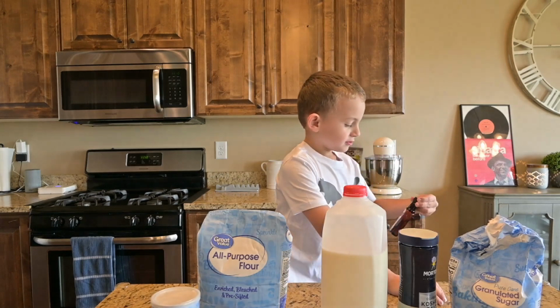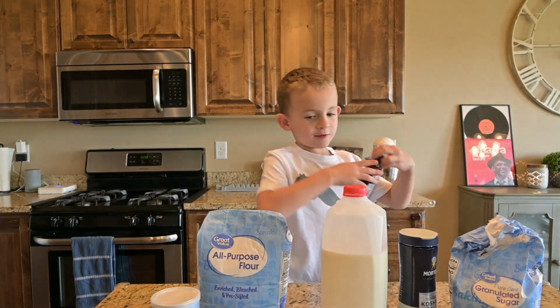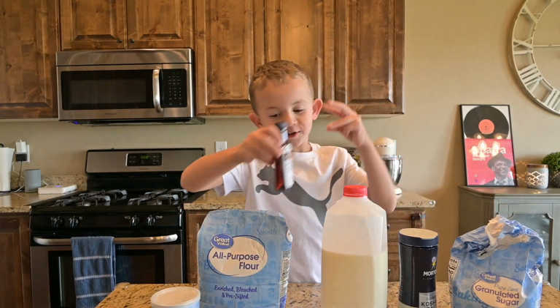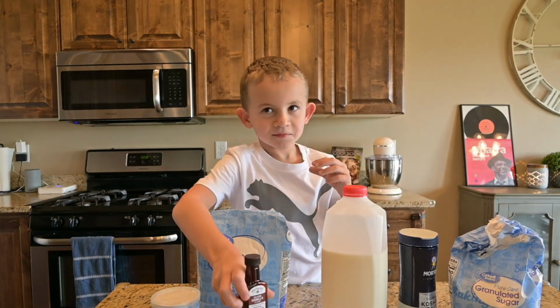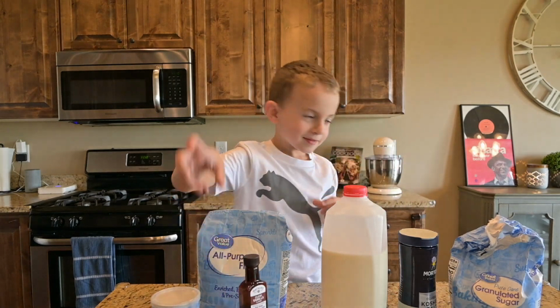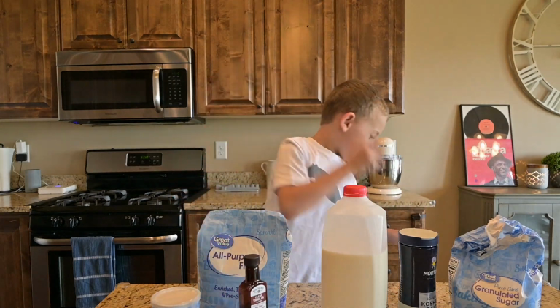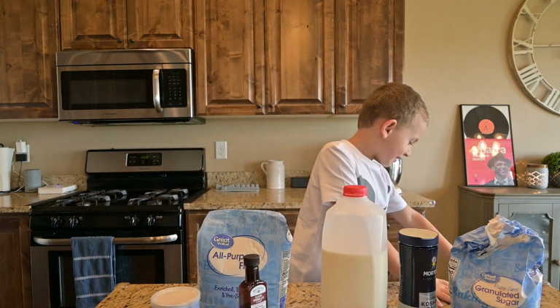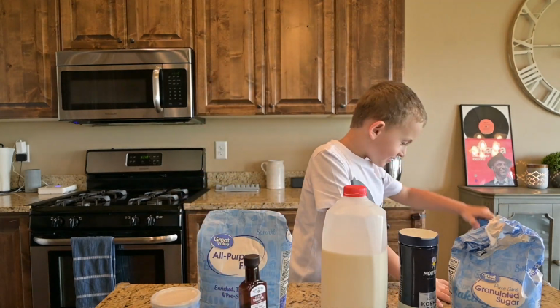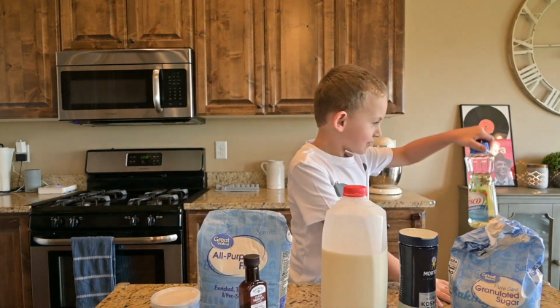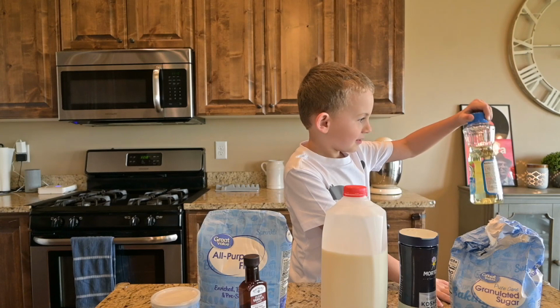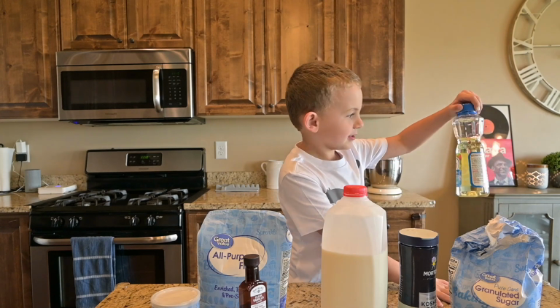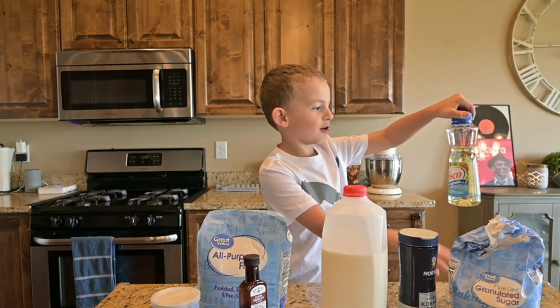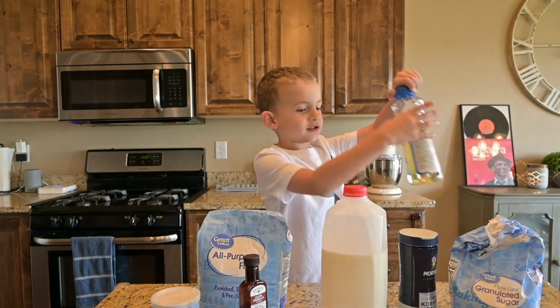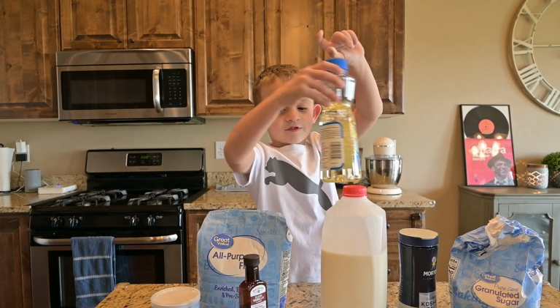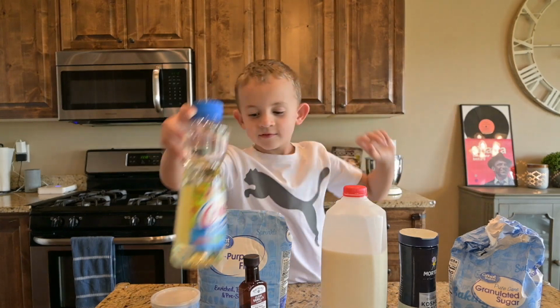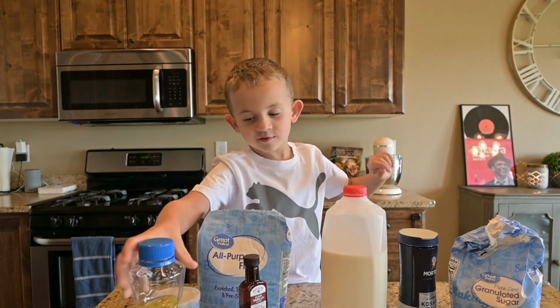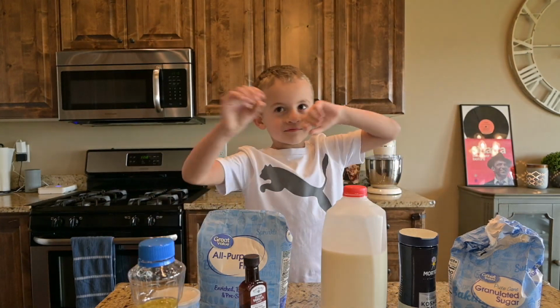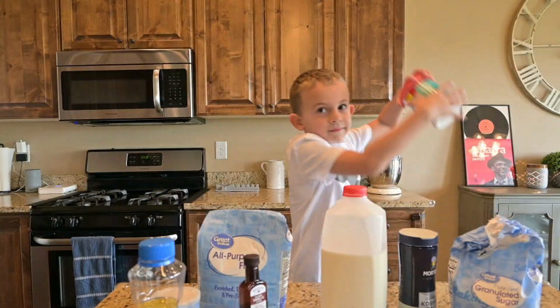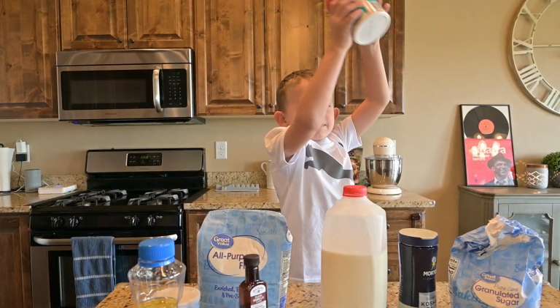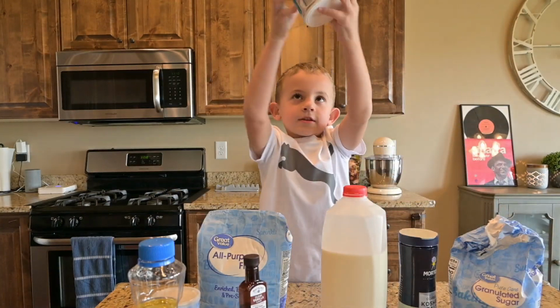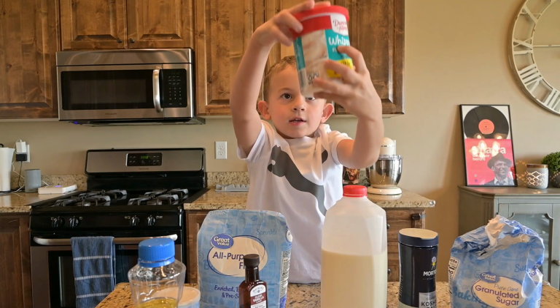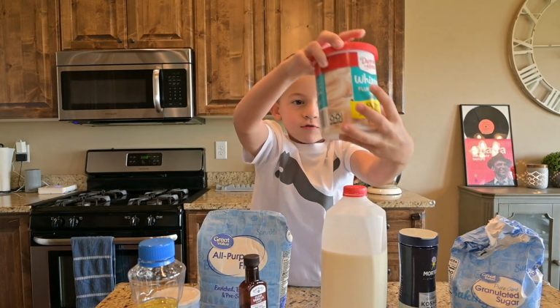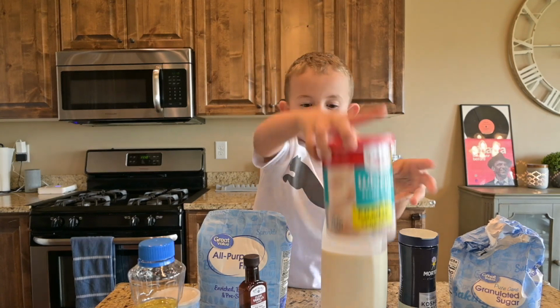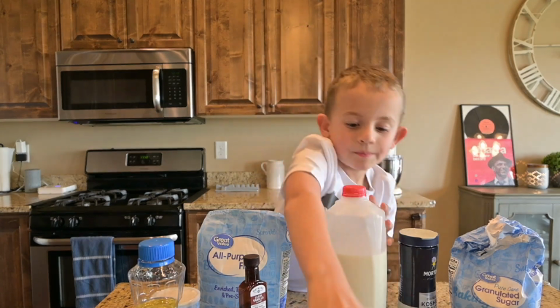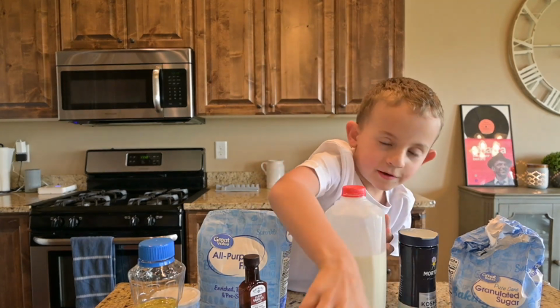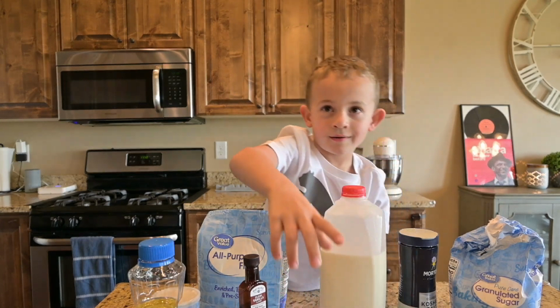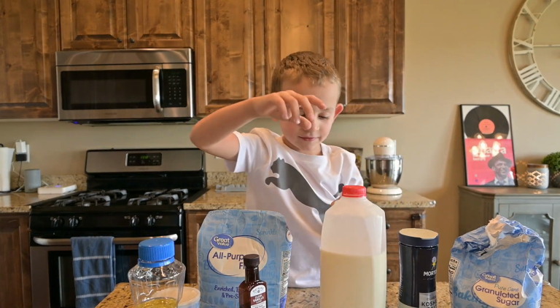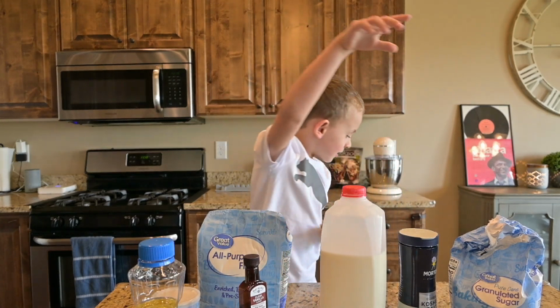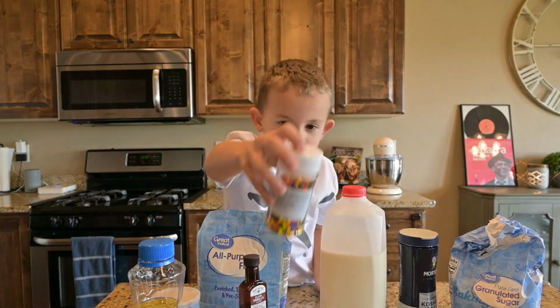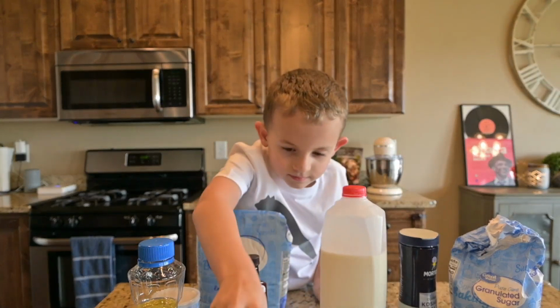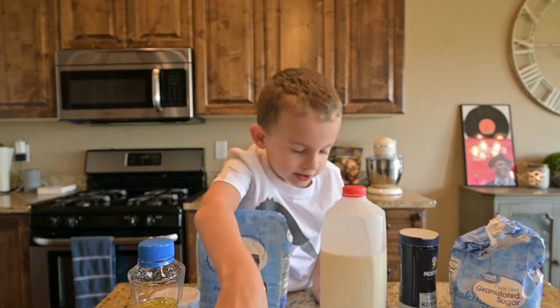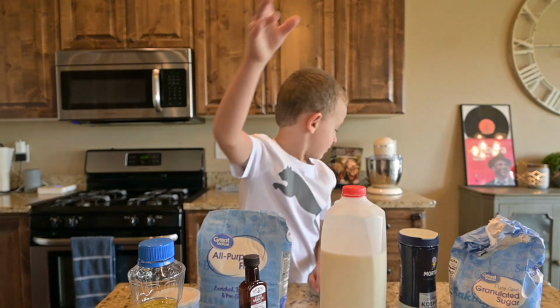Chocolate stuff. And yellow — pear stuff. We will need the topping, double topping, and the vanilla. Sprinkles! Sprinkles!